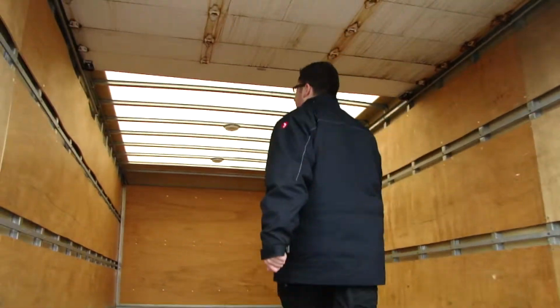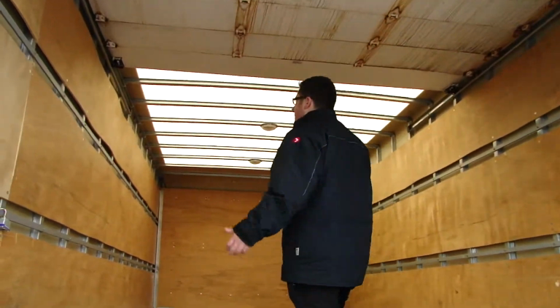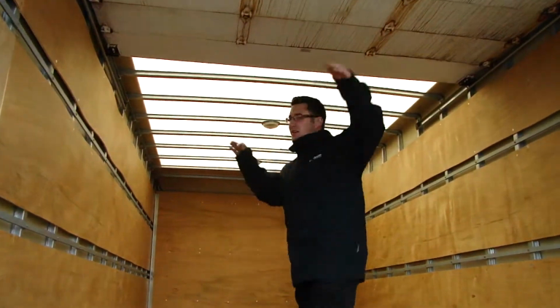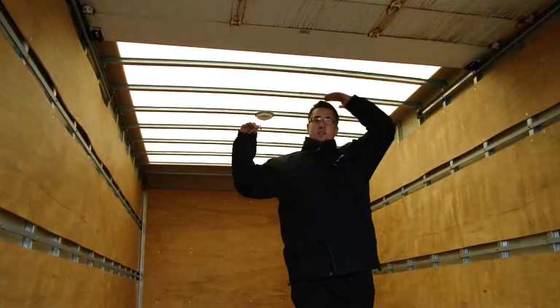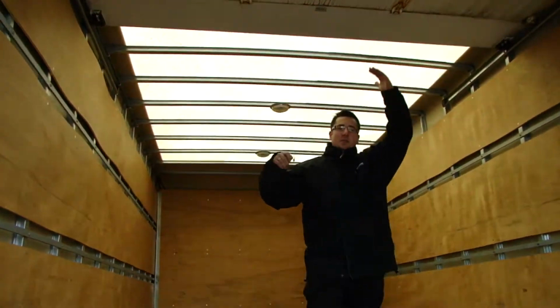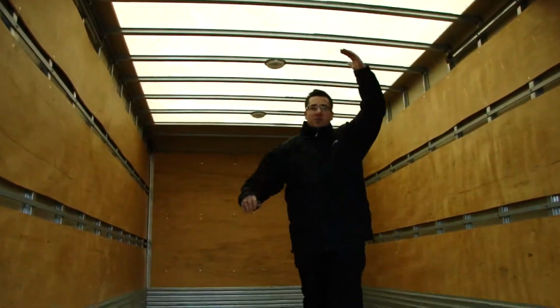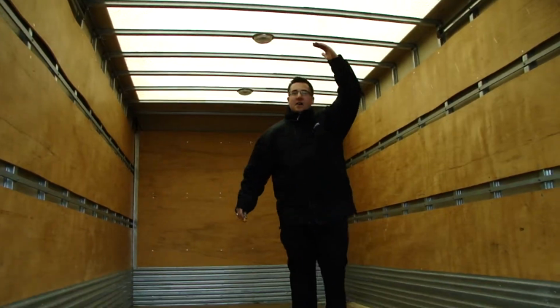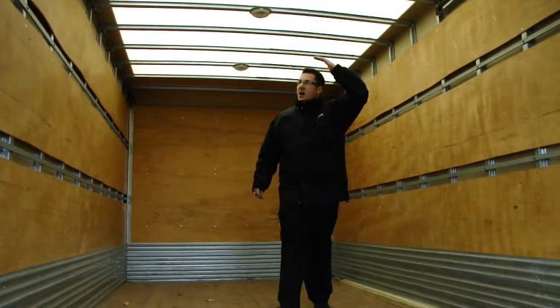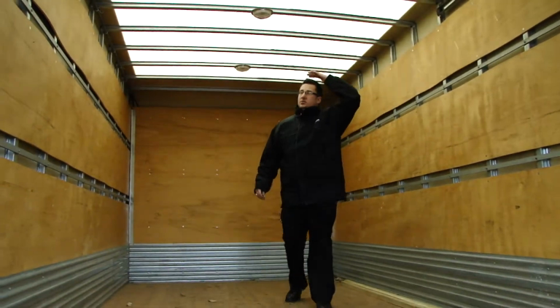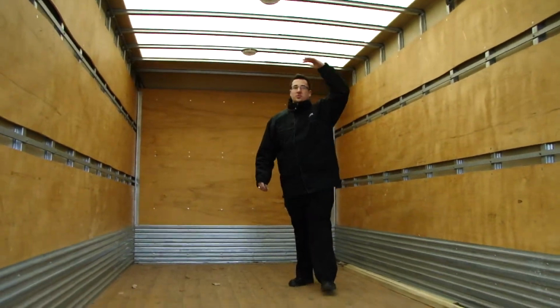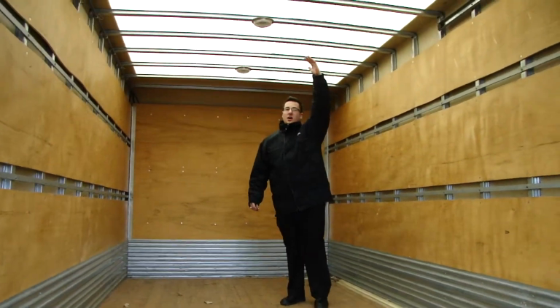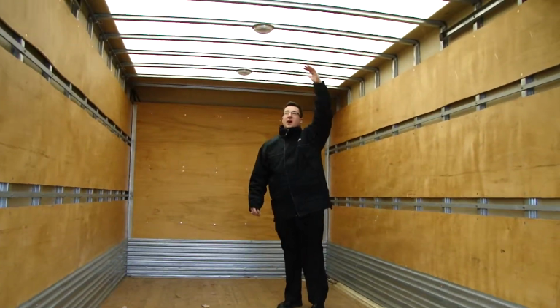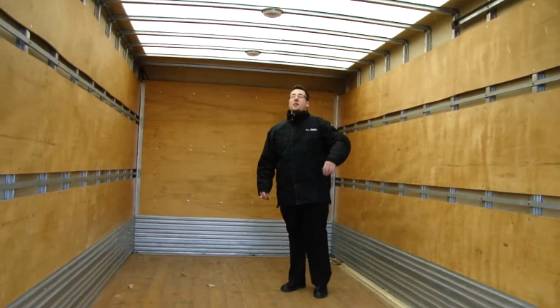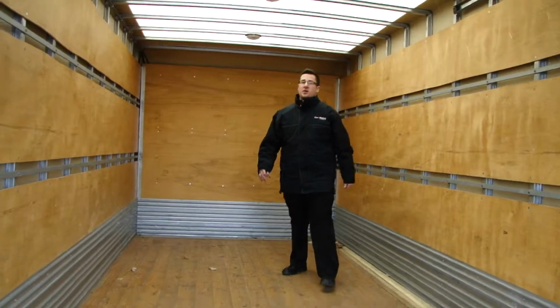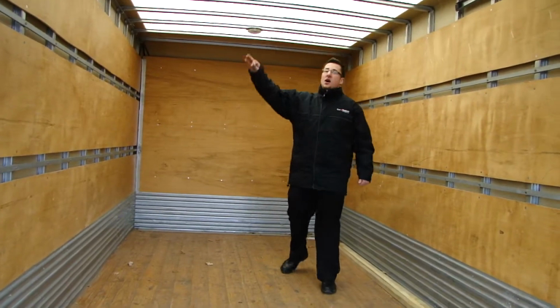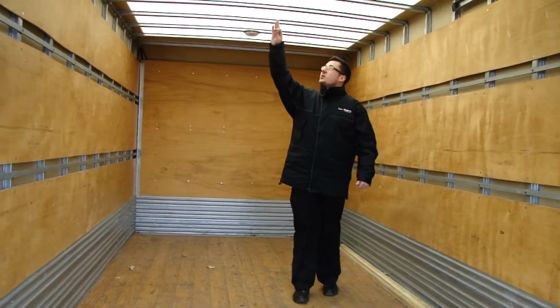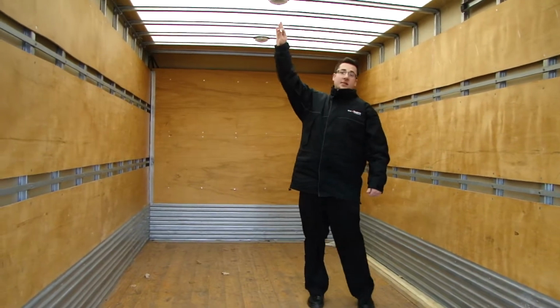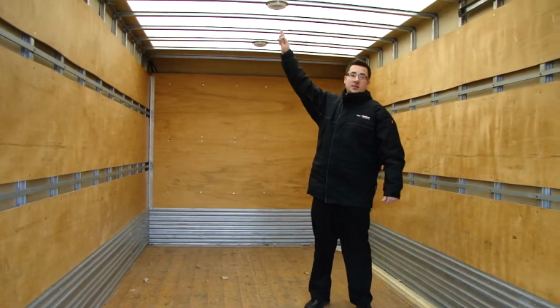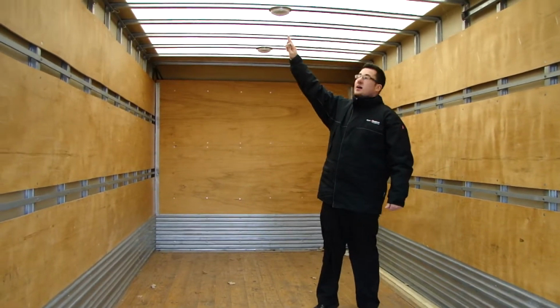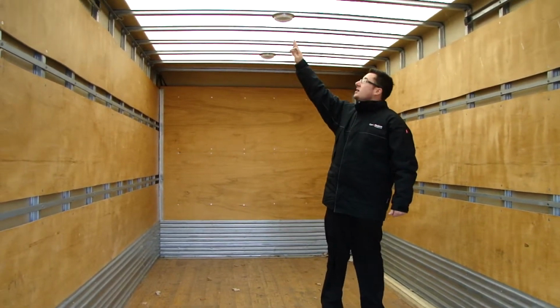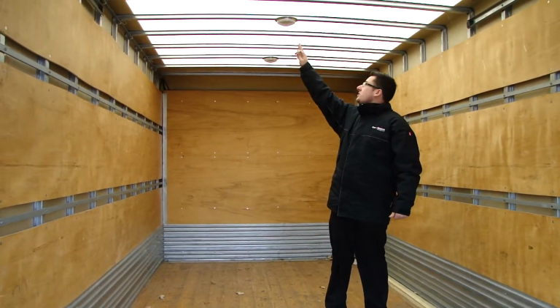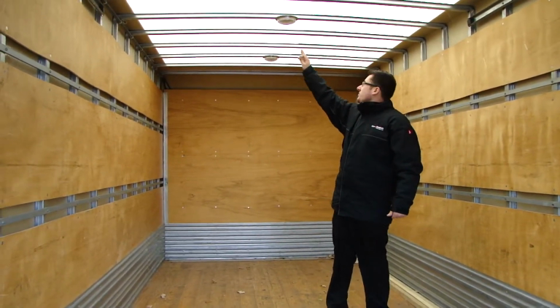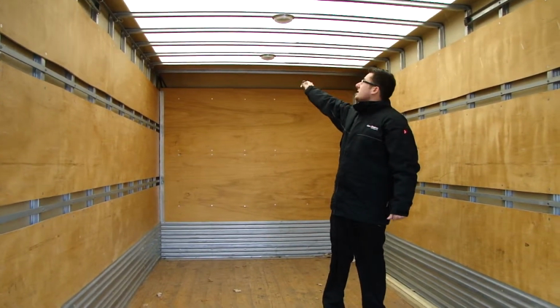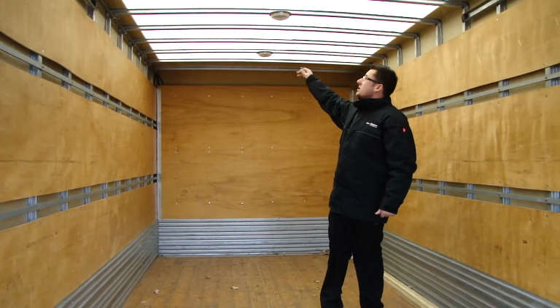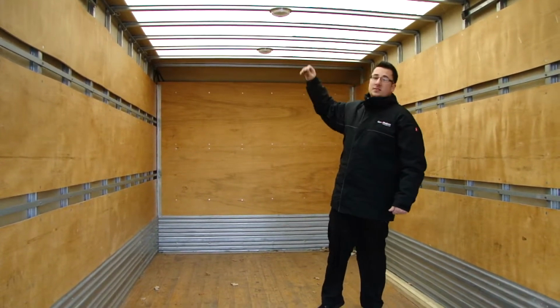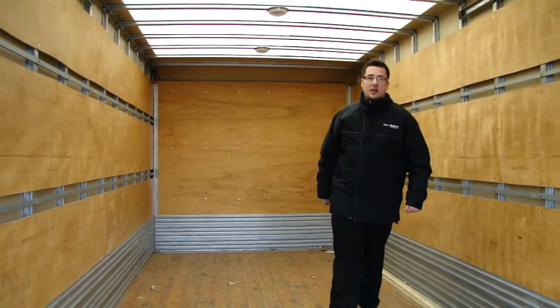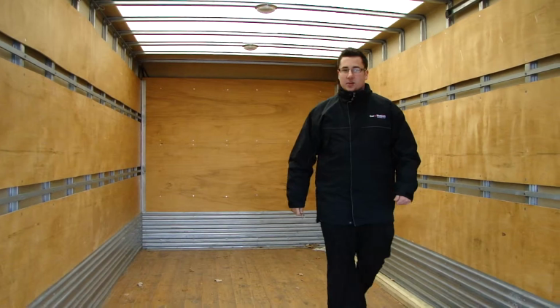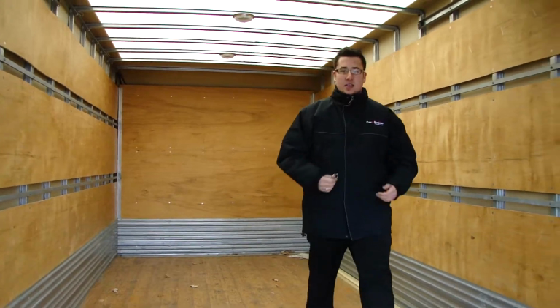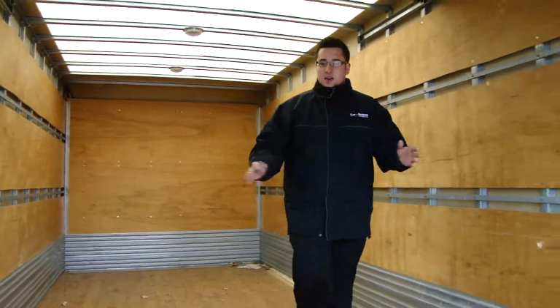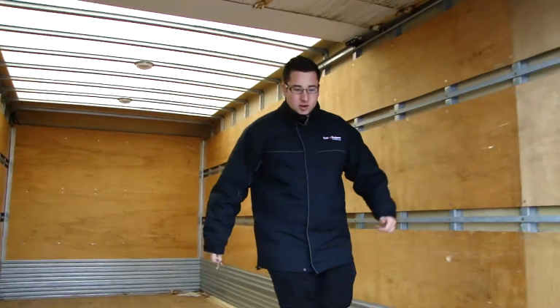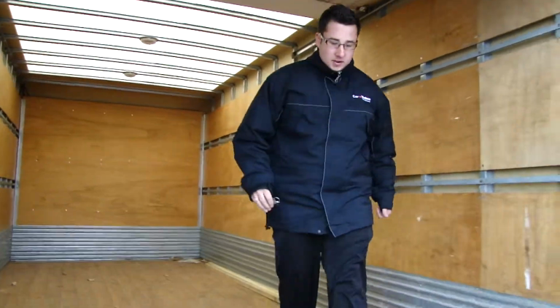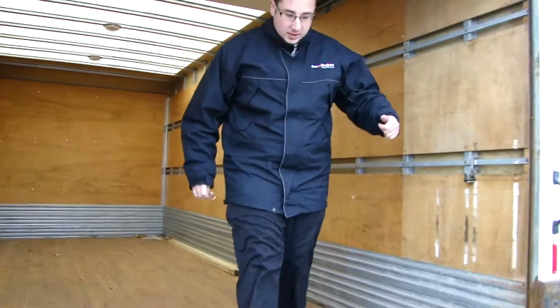Very easy. As you can see I'm about 5'9 or so, so we've got lots of headroom up here. Also a light that's on the roof. We have lights up here and skylights for easy viewing of everything you need.